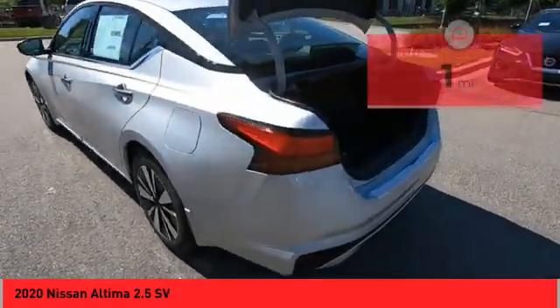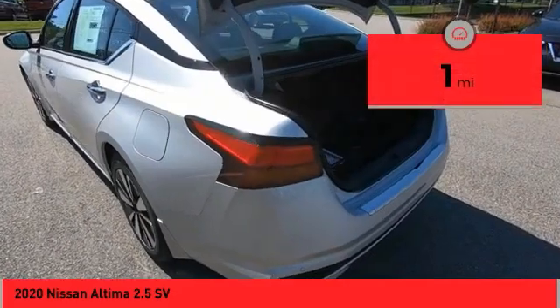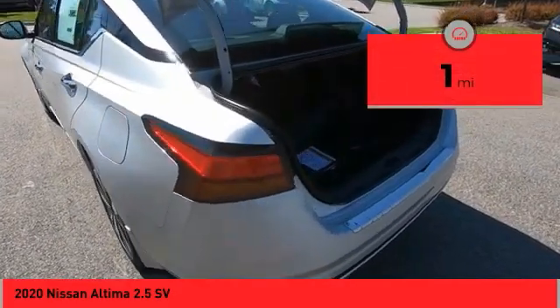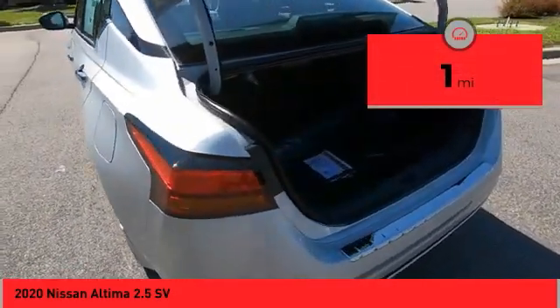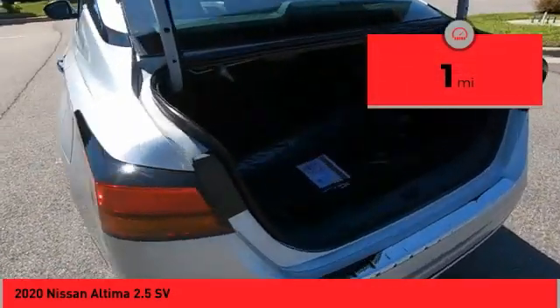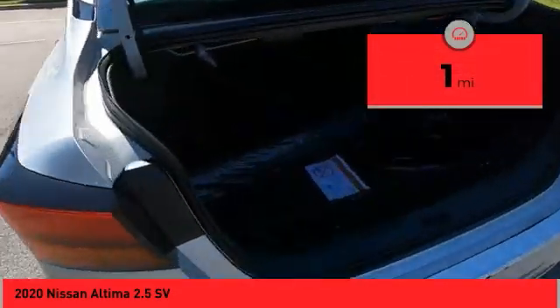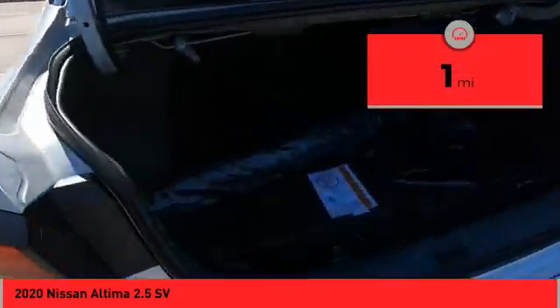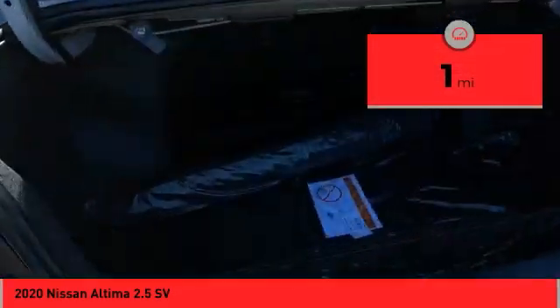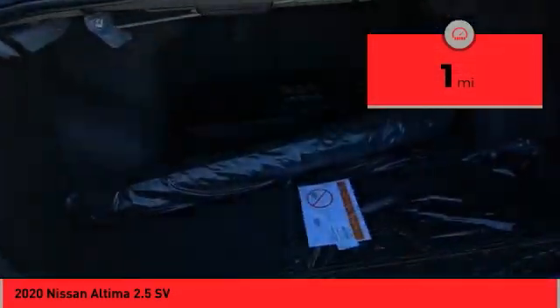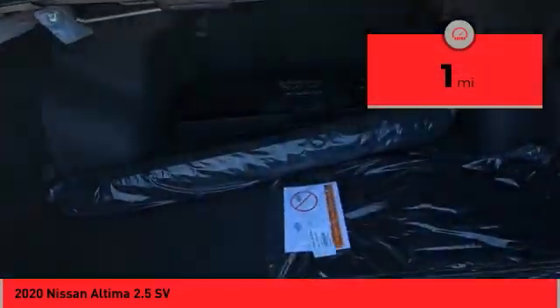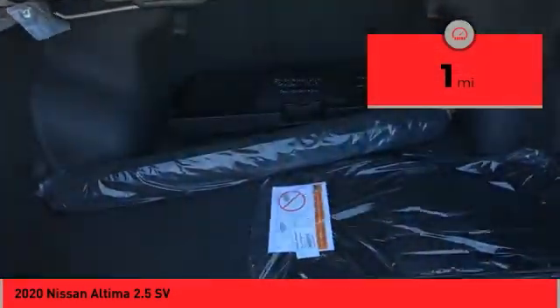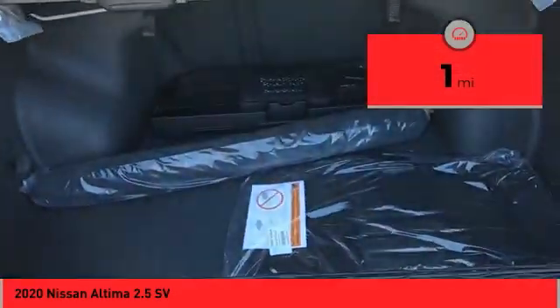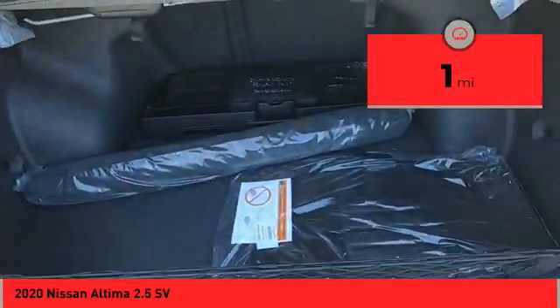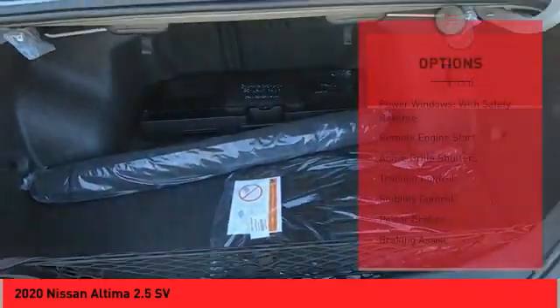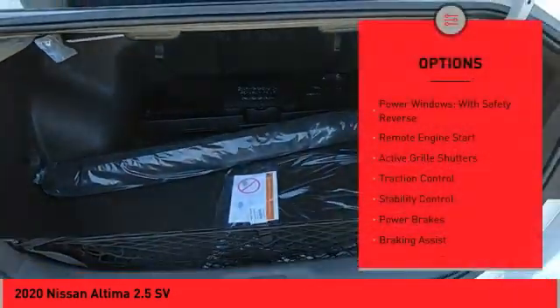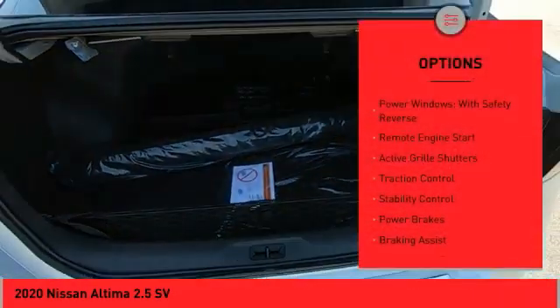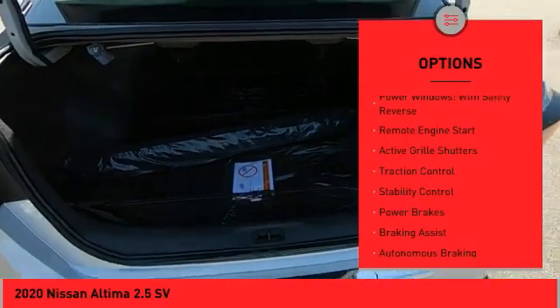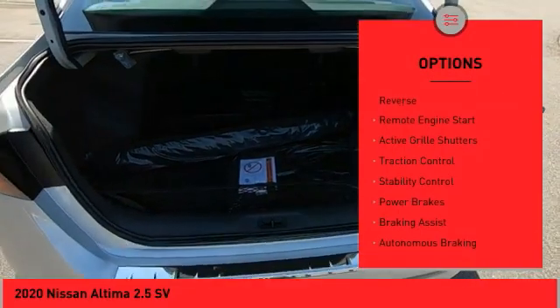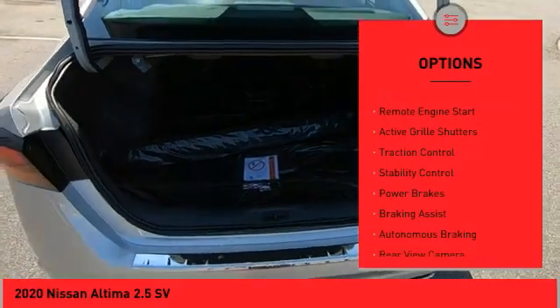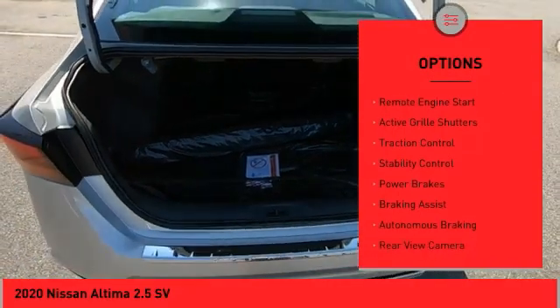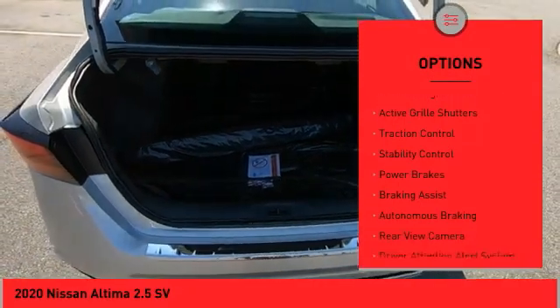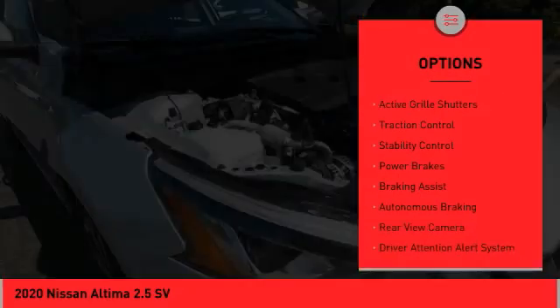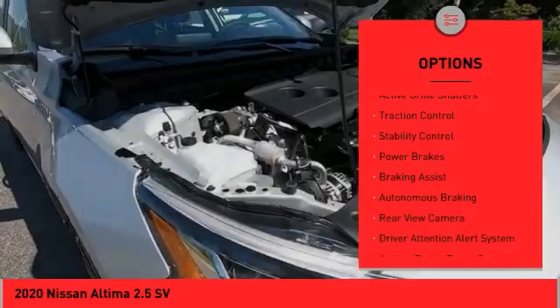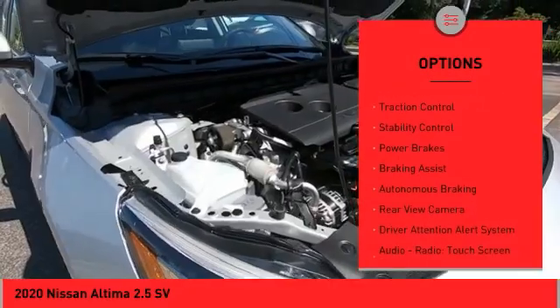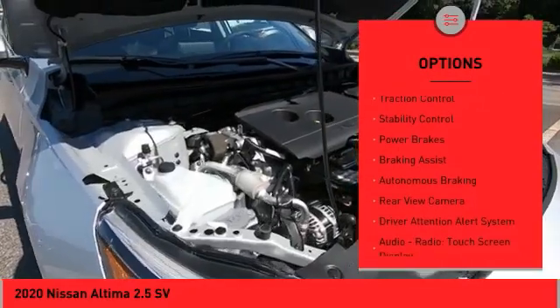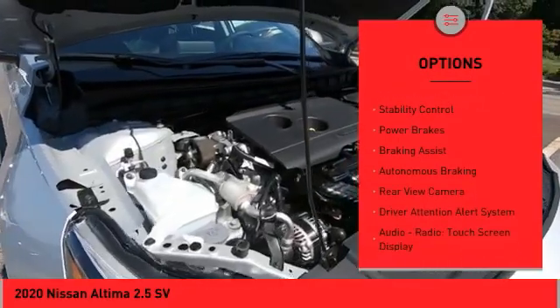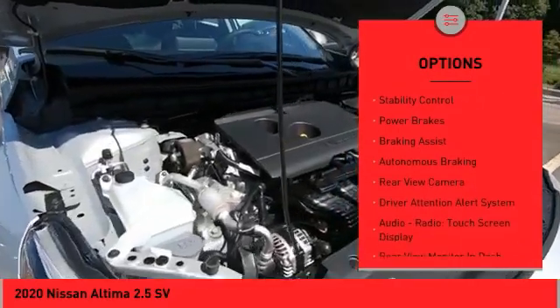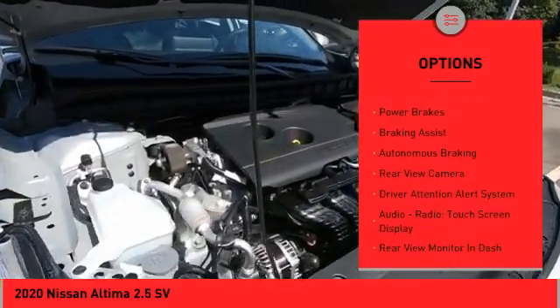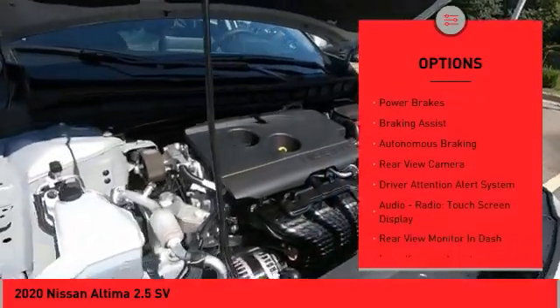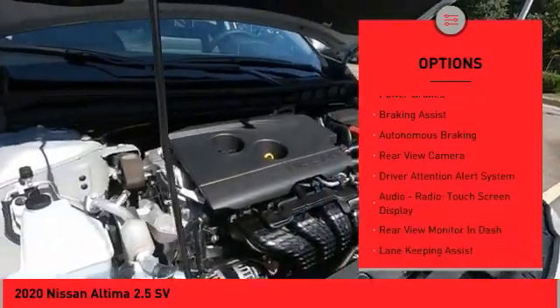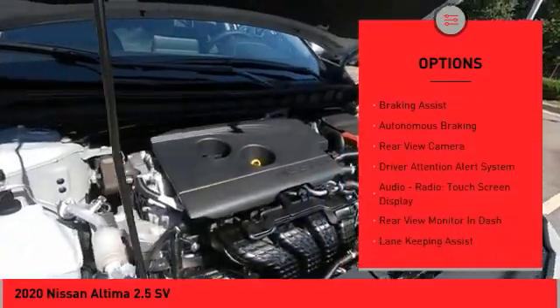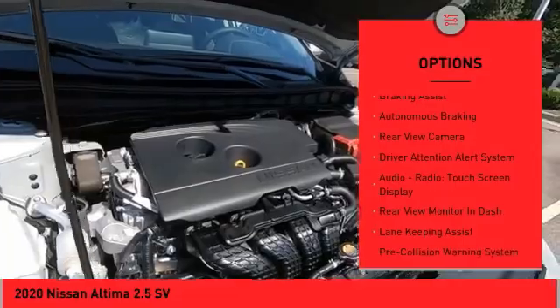This vehicle has less than 100 miles. Here are some of this vehicle's great options: power windows with safety reverse, remote engine start, active grille shutters, traction control.